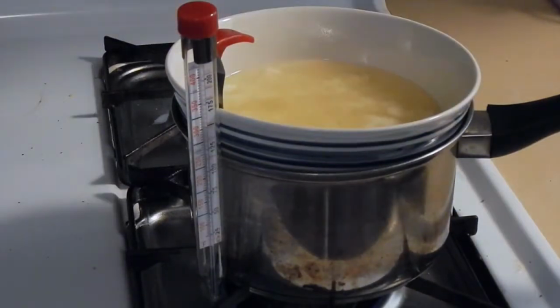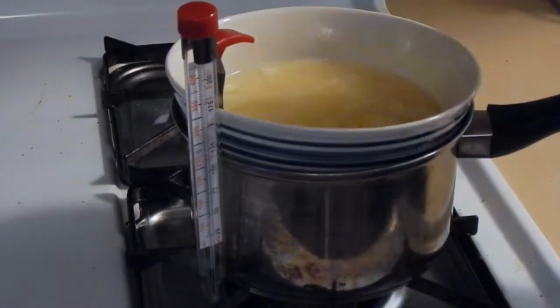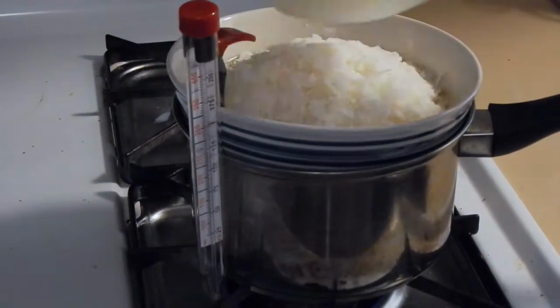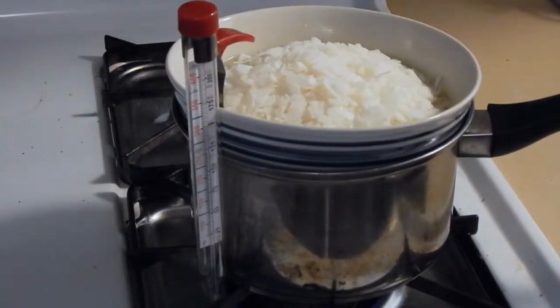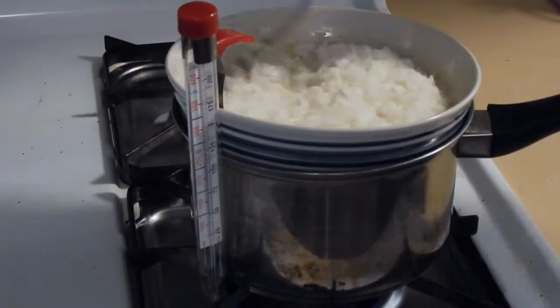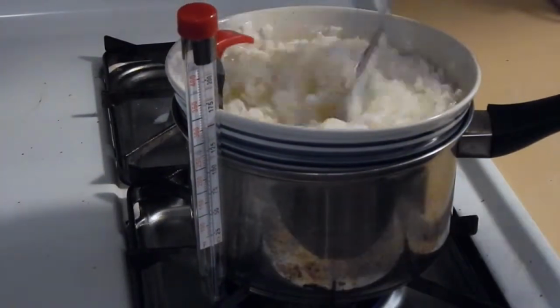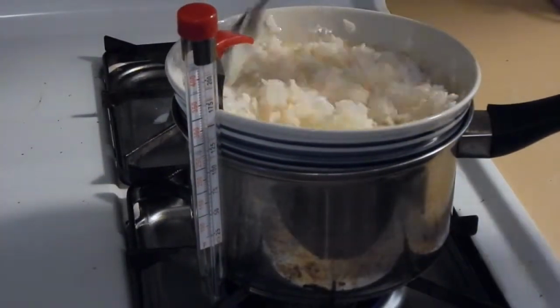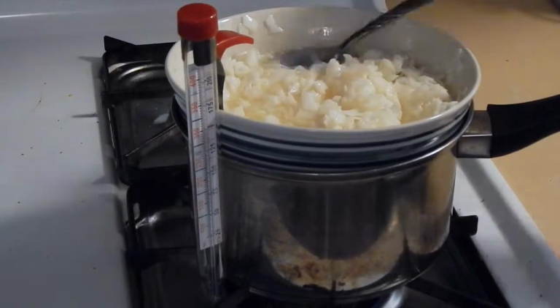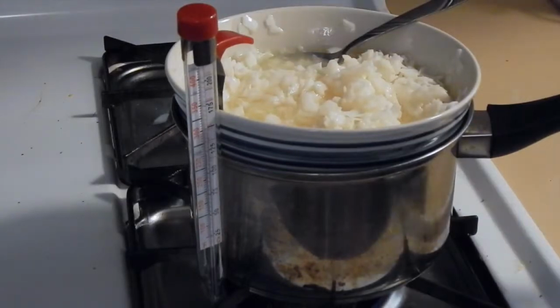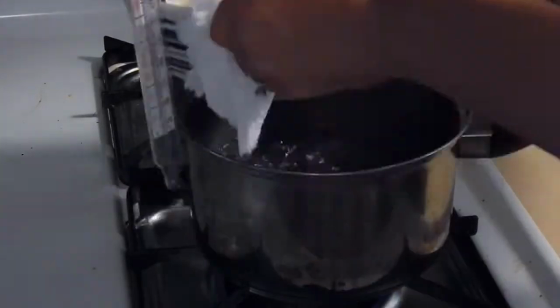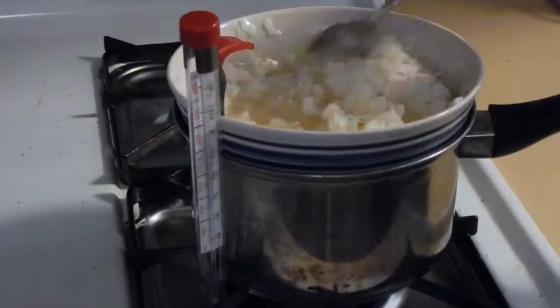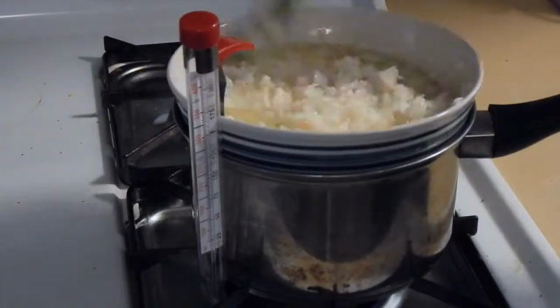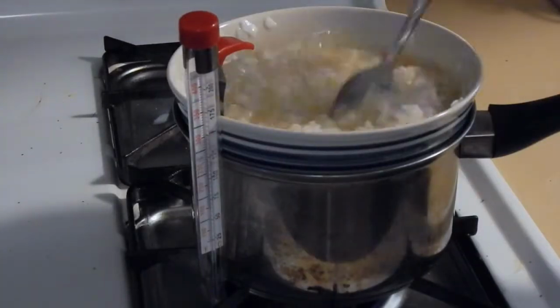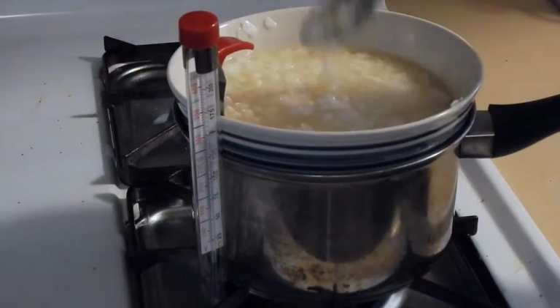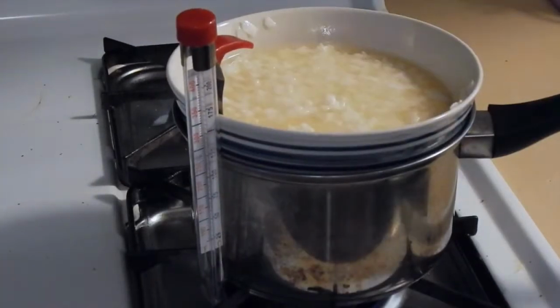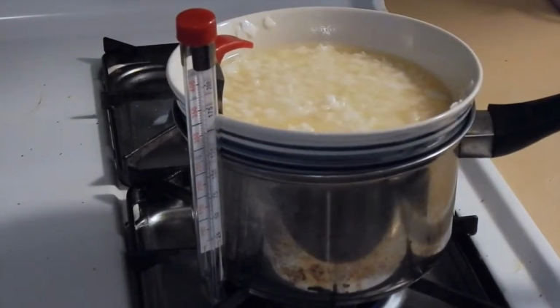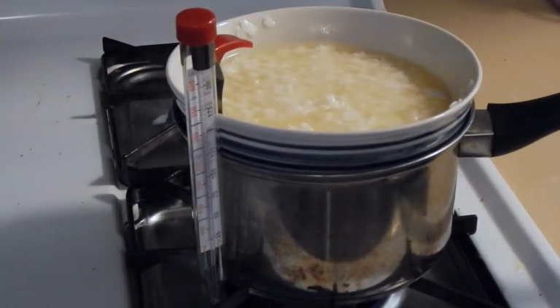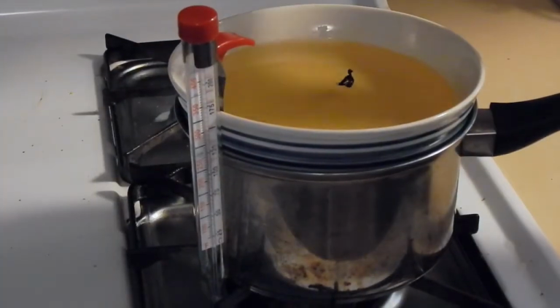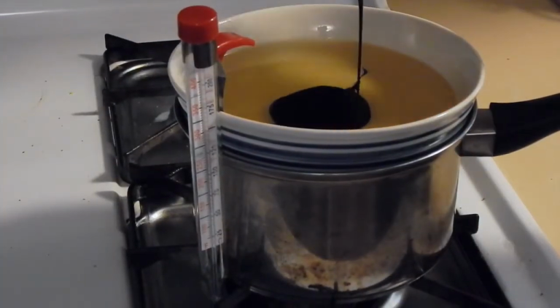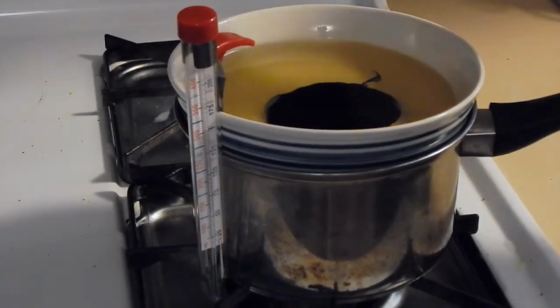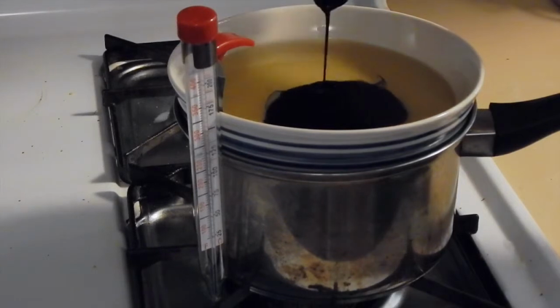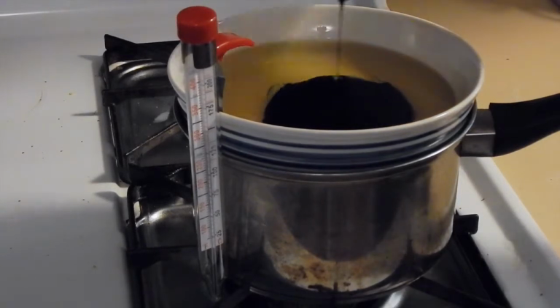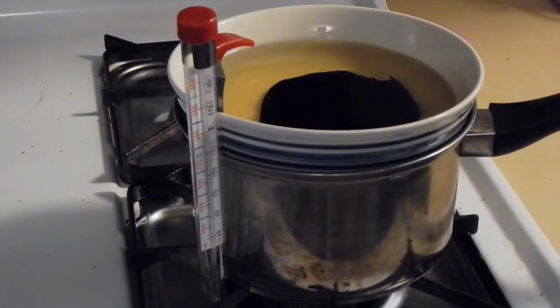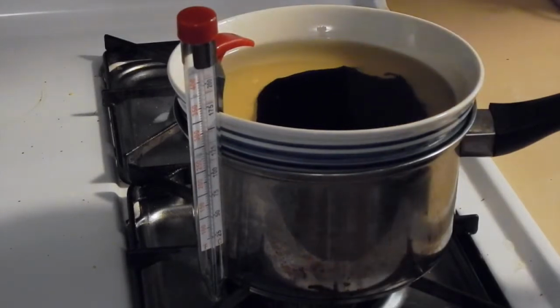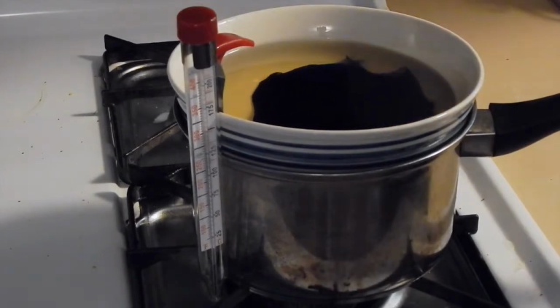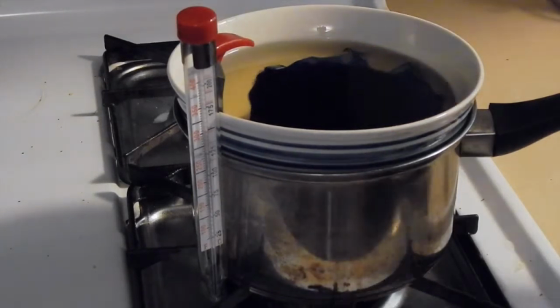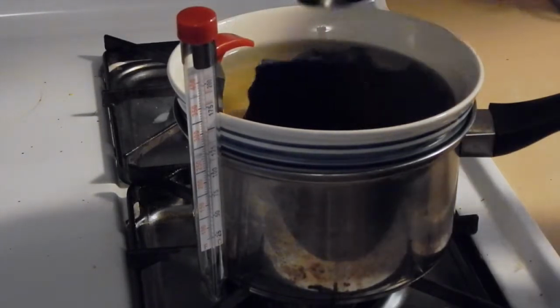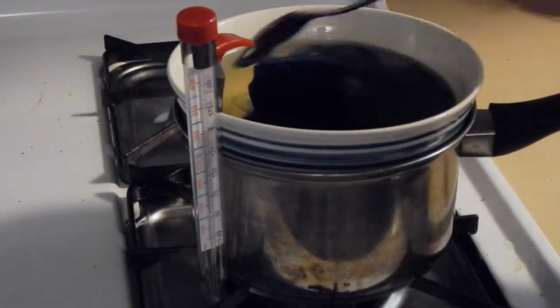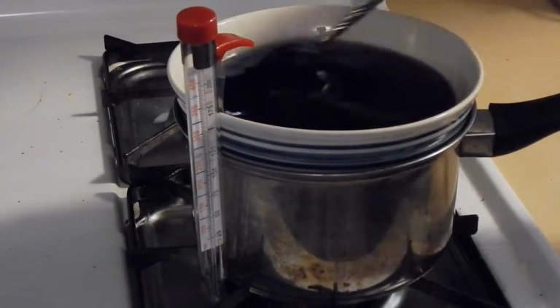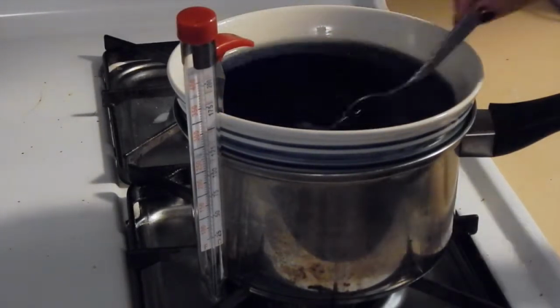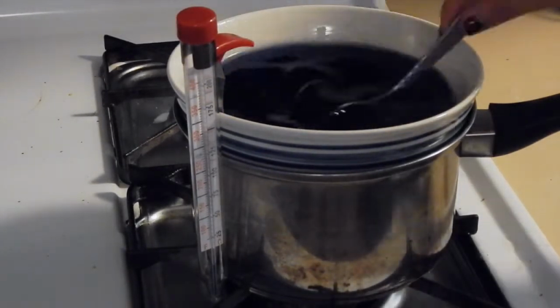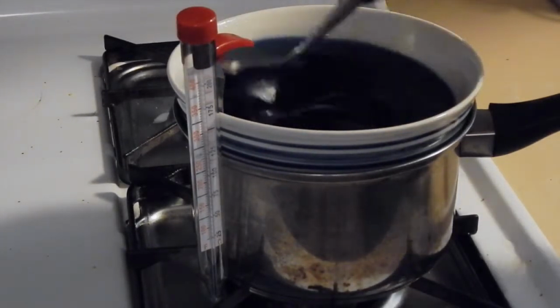Once that wax was melted, I added two more cups of soy wax and stirred it all together again. Once it melted completely, I added about two tablespoons of blue color dye and mixed that as well.